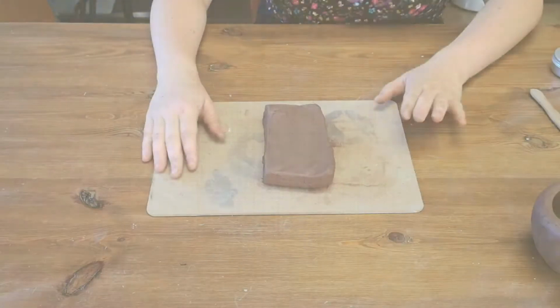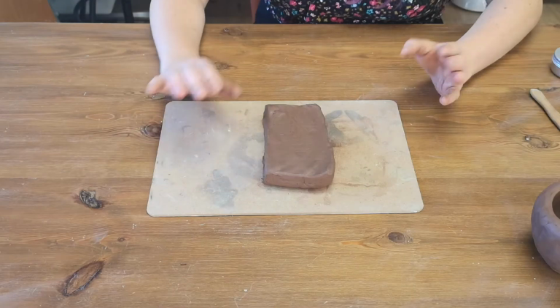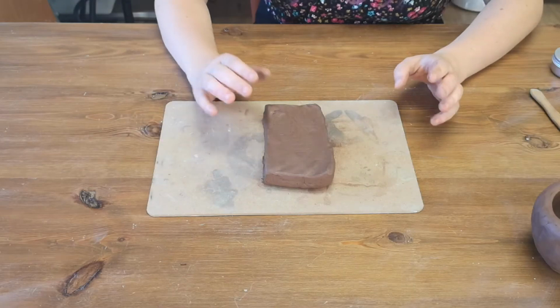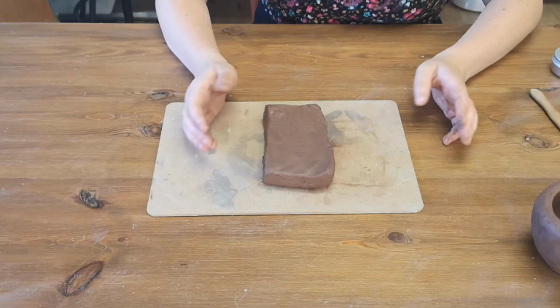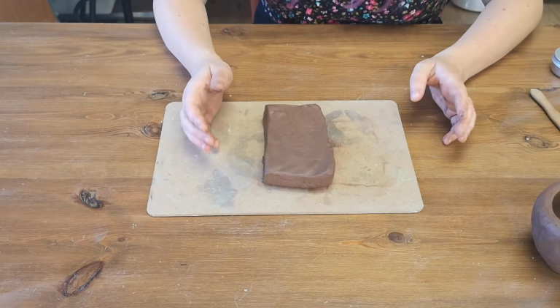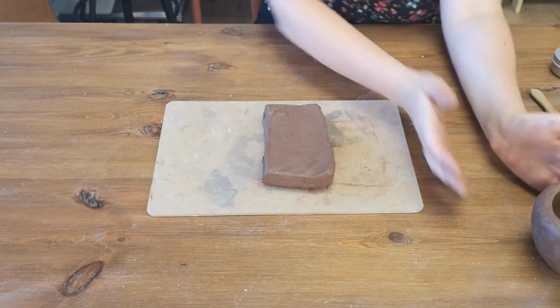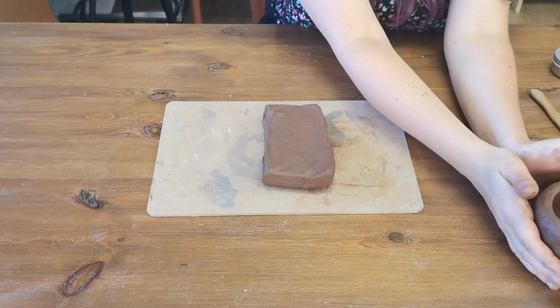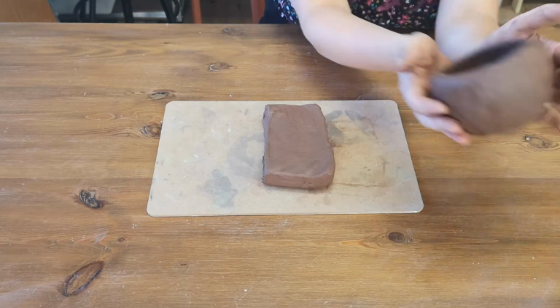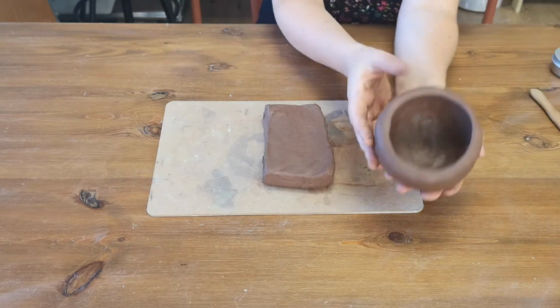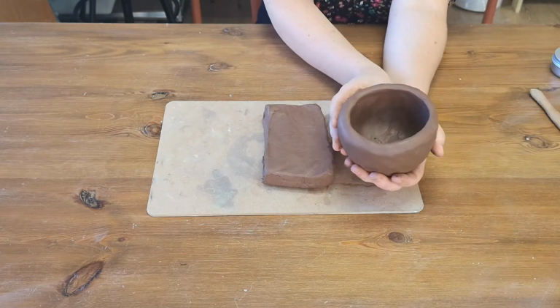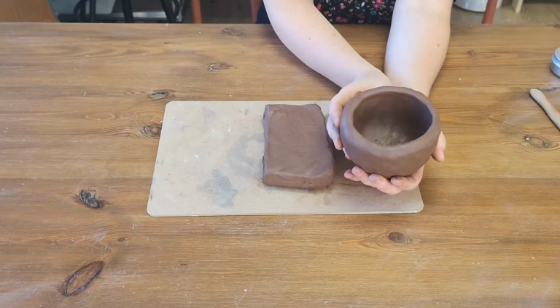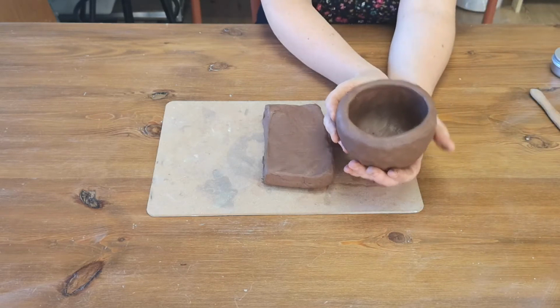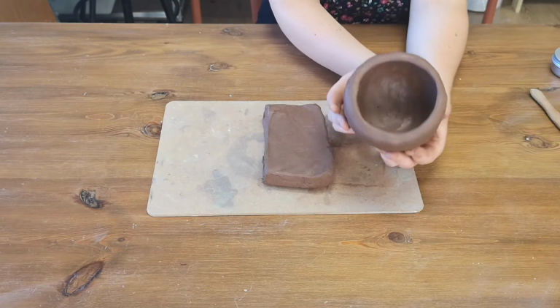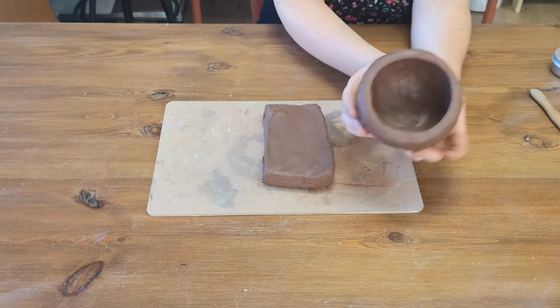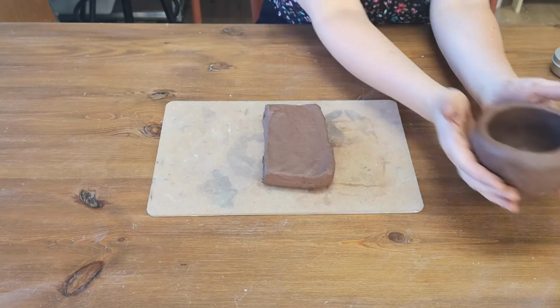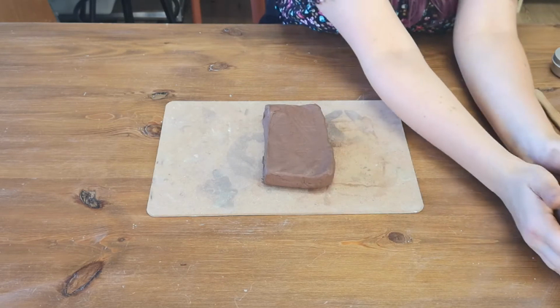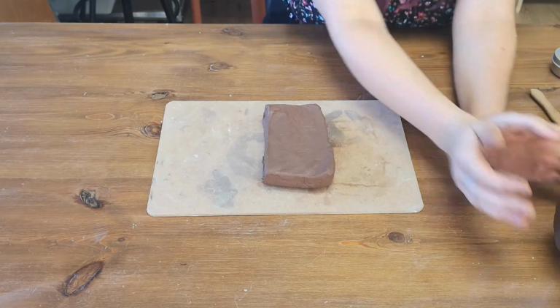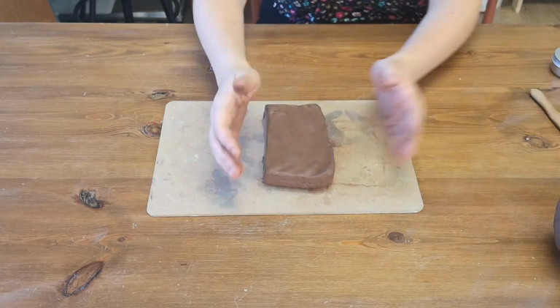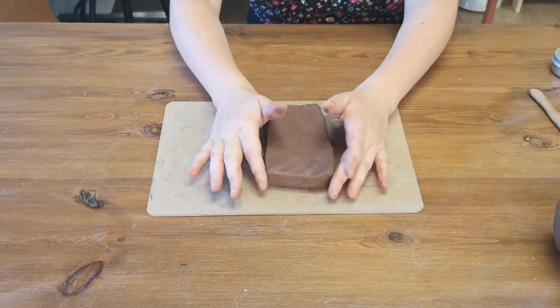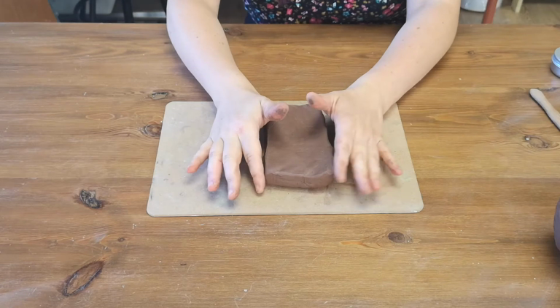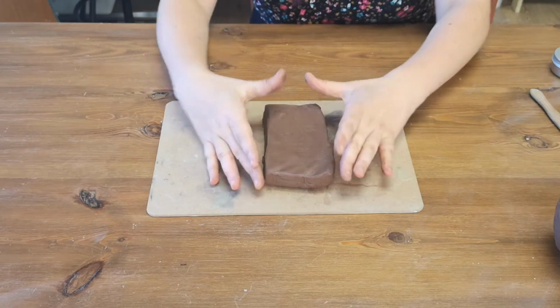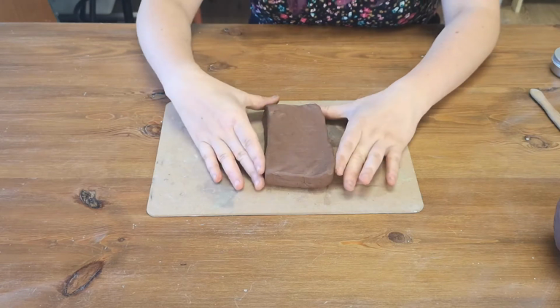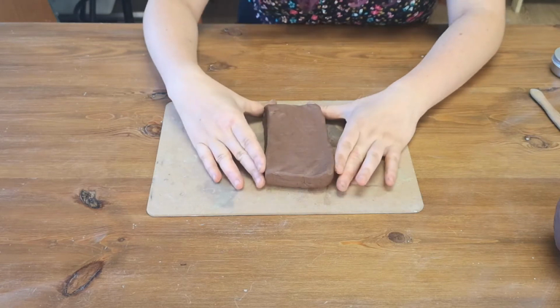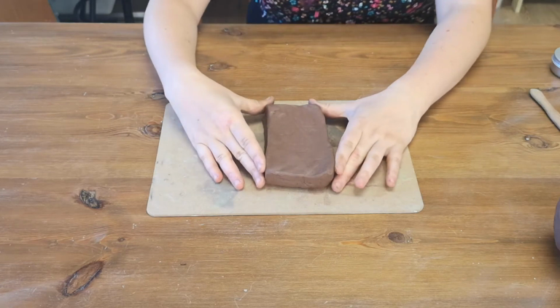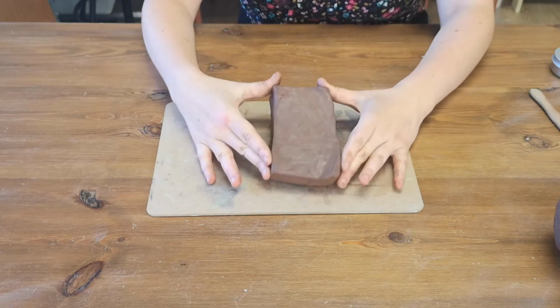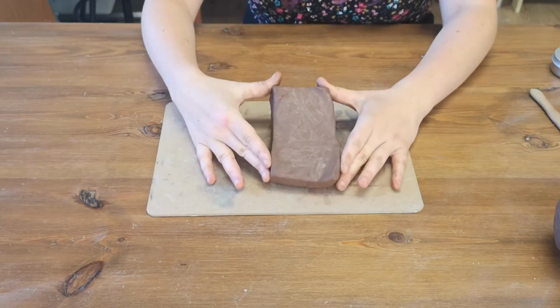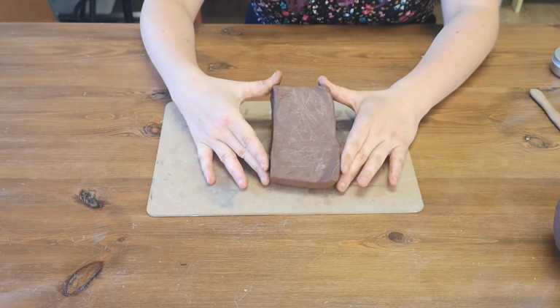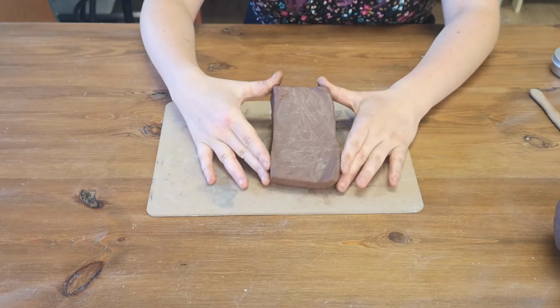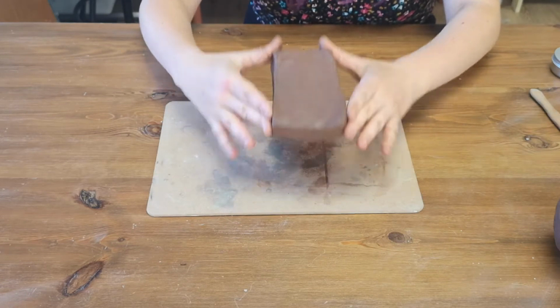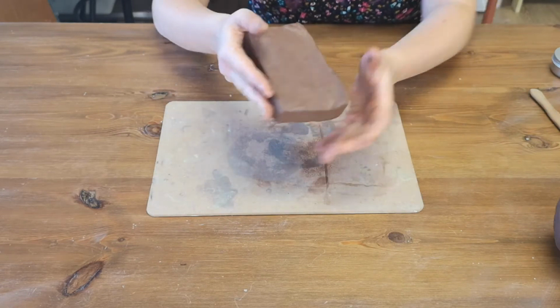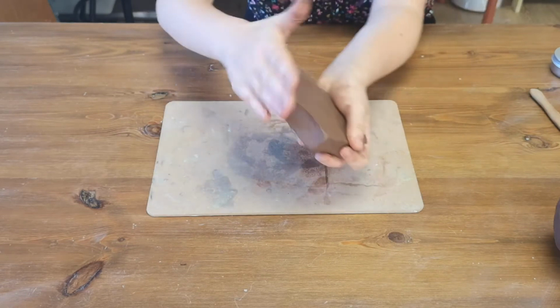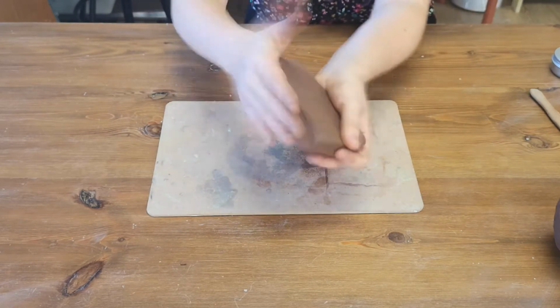Now I'm going to show you how to do a bit of a taller pot. Before we made quite a wide pot using a ball of clay; next we're going to make a bit of a taller pot. We start by the same technique, making it into a ball.